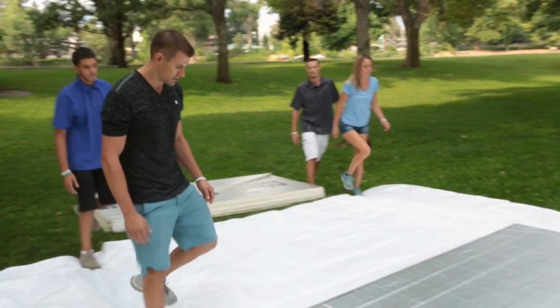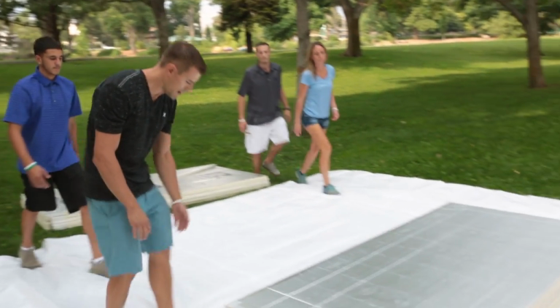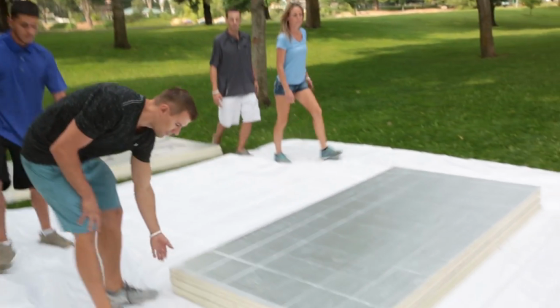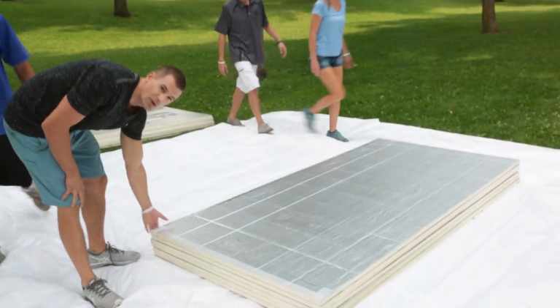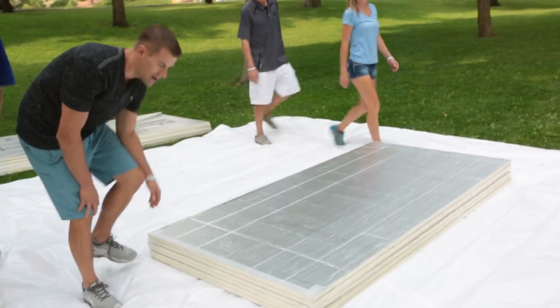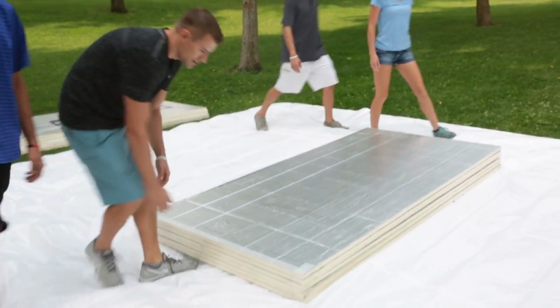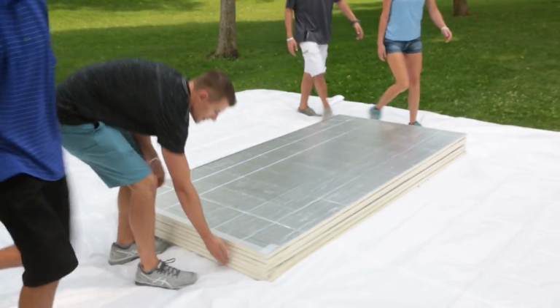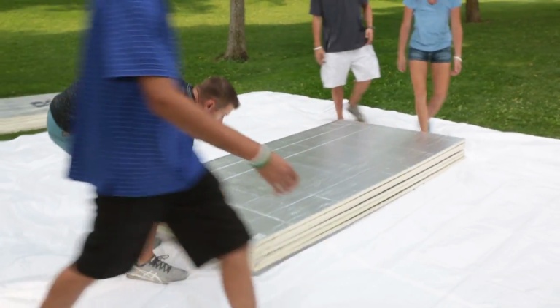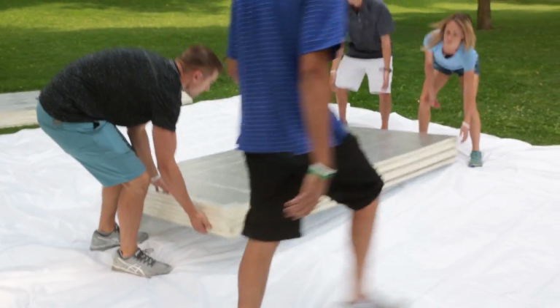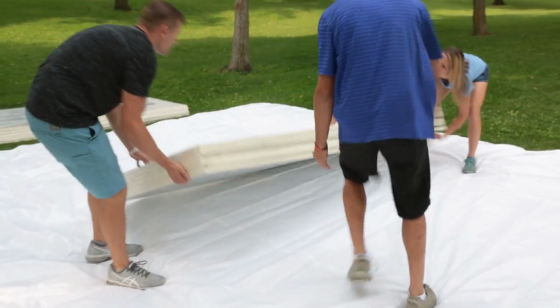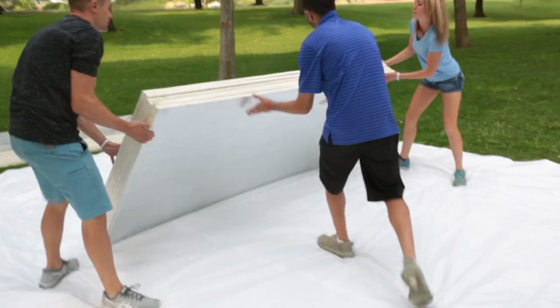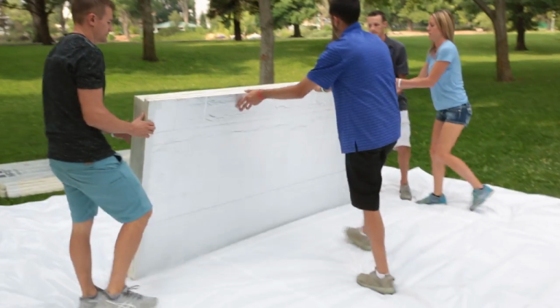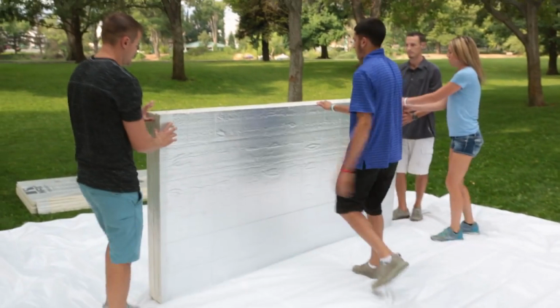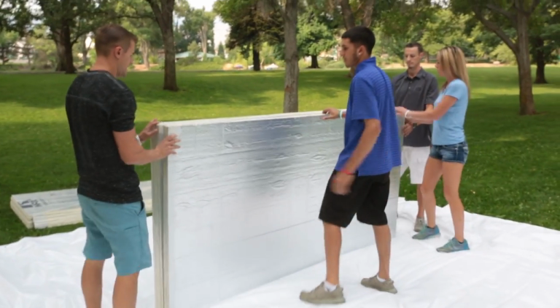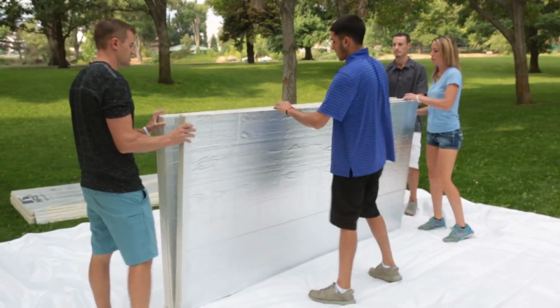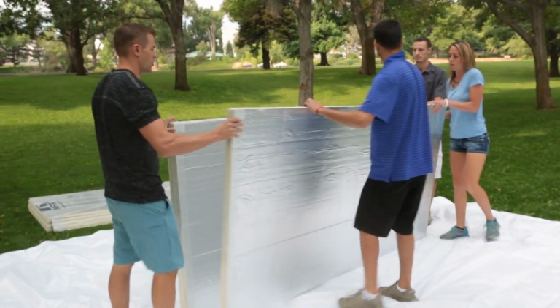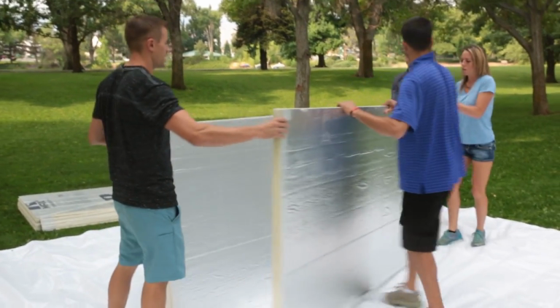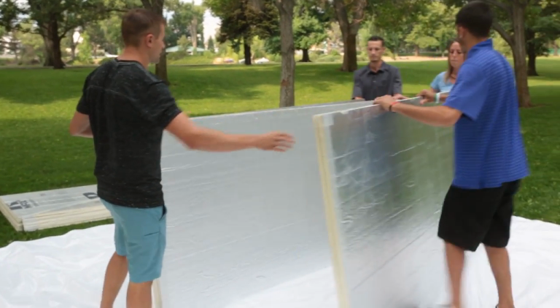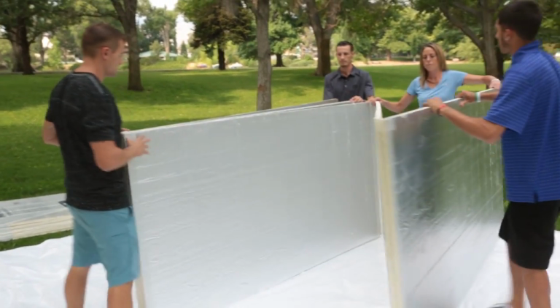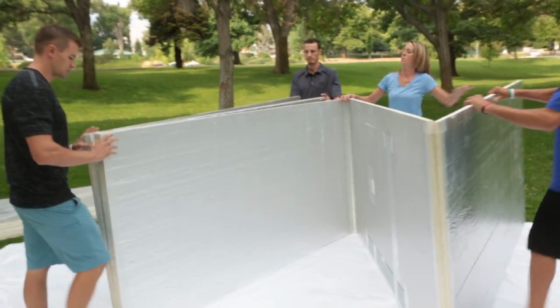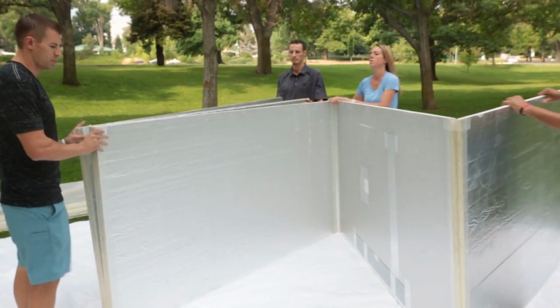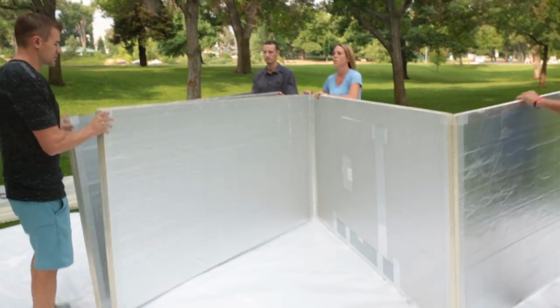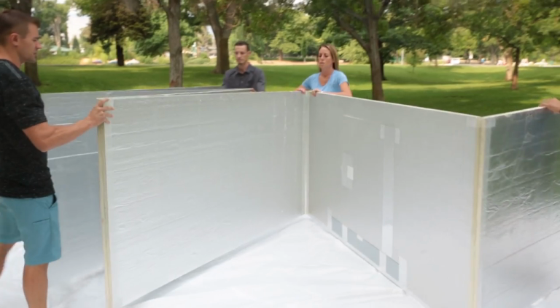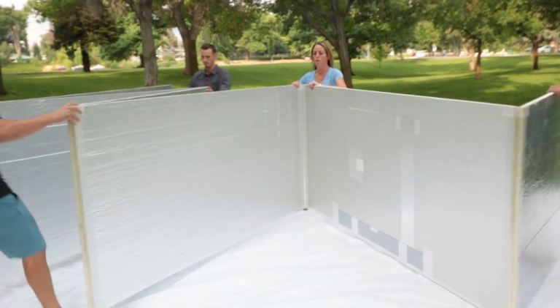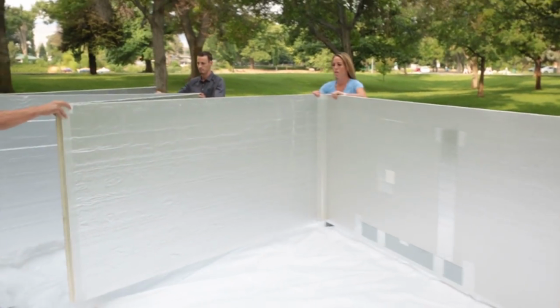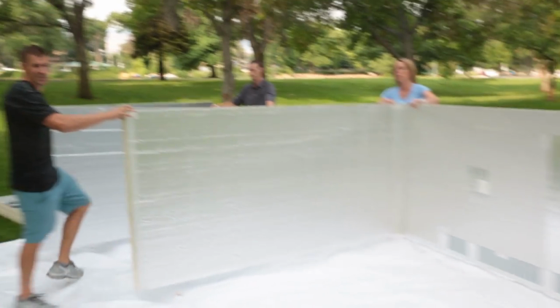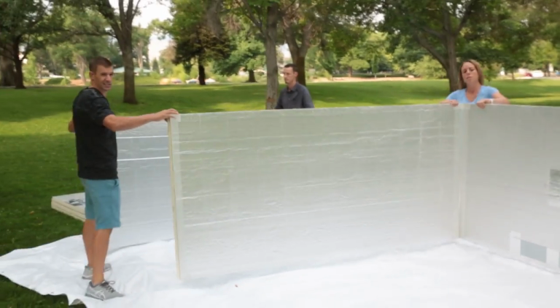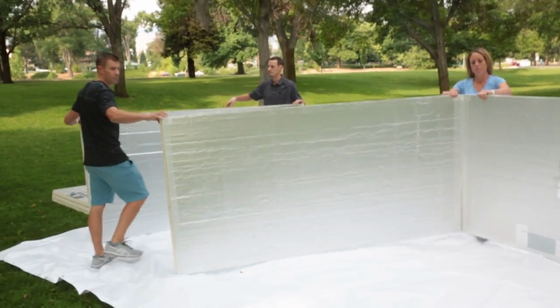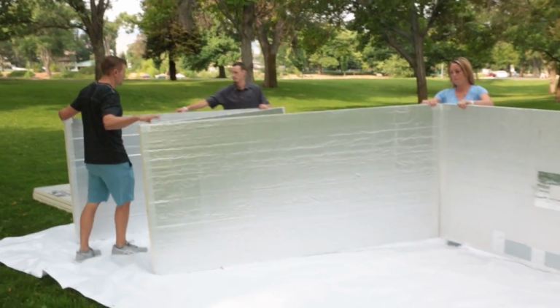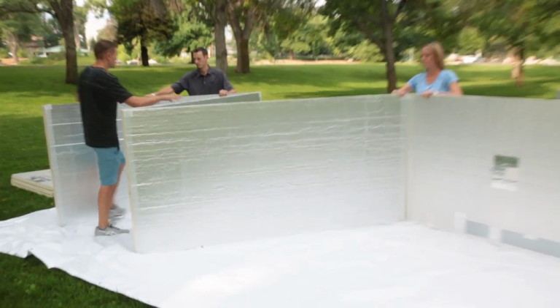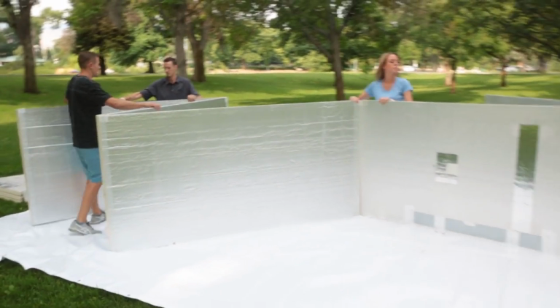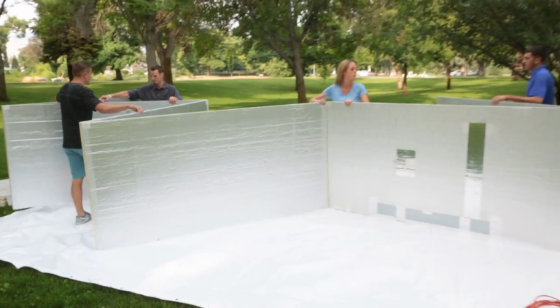For the base, the foil goes down and you just lift it up — it's just going to be an opening-it-up process. When you open it up, just make sure you lift it up just a little bit because it is foam board, so keep that in consideration.